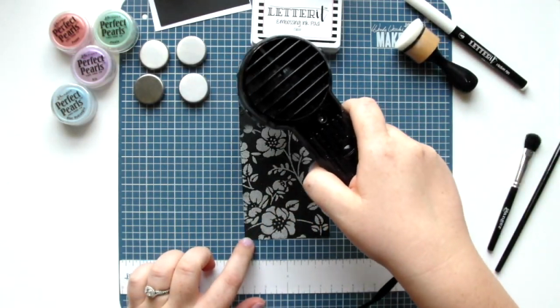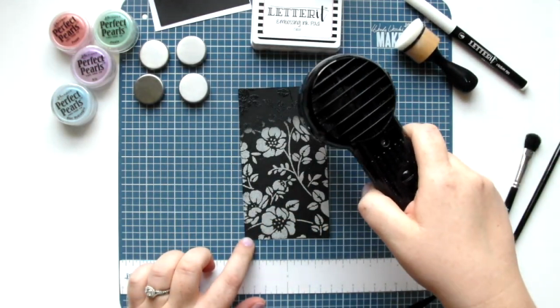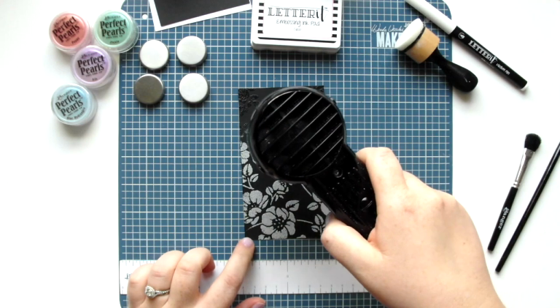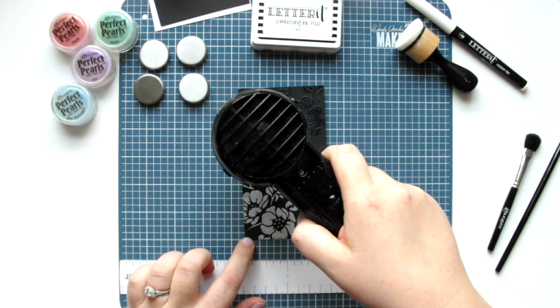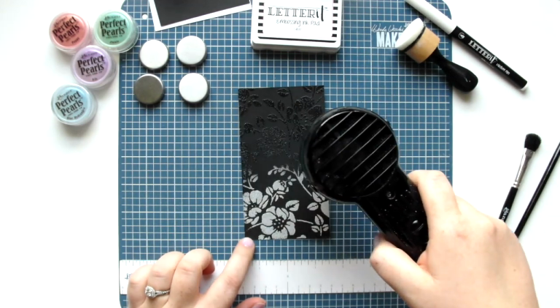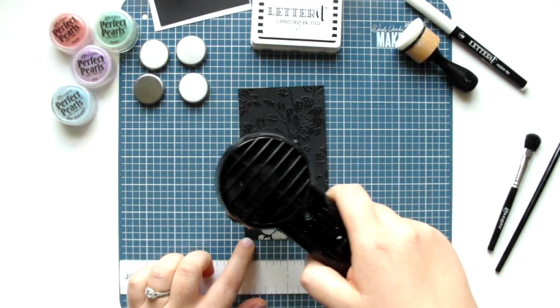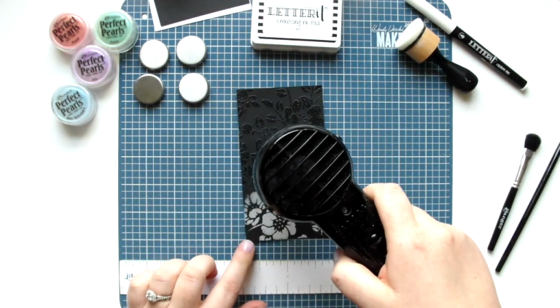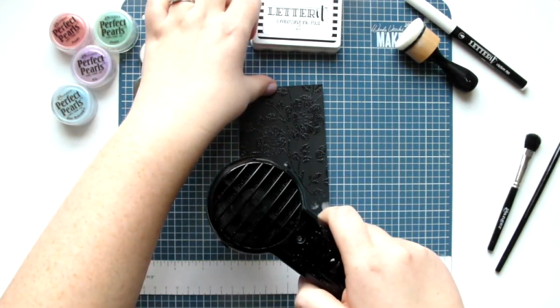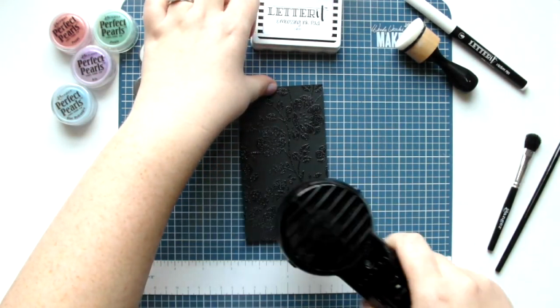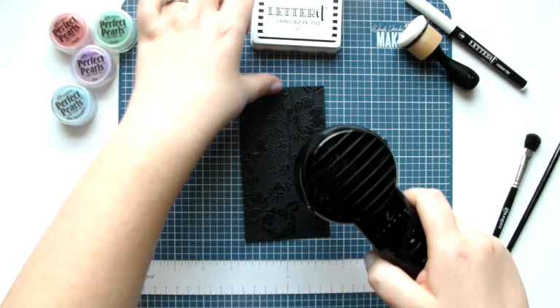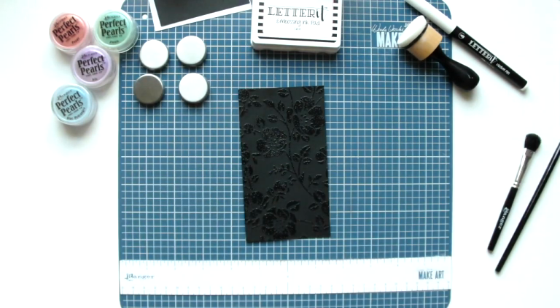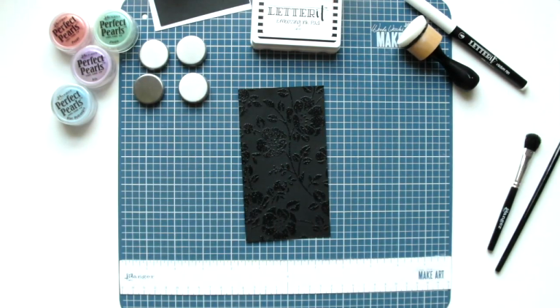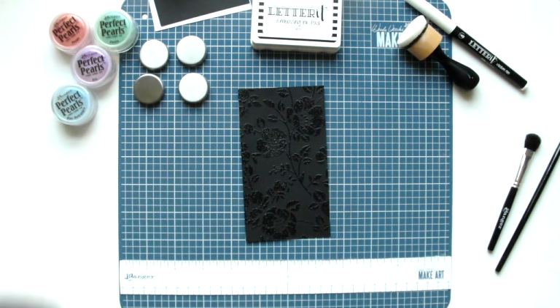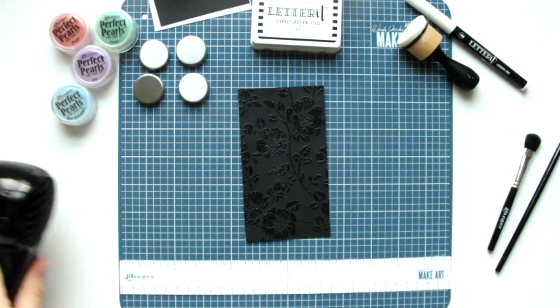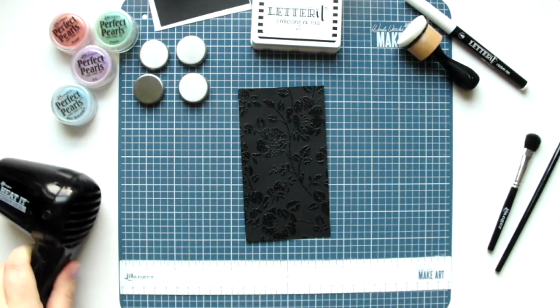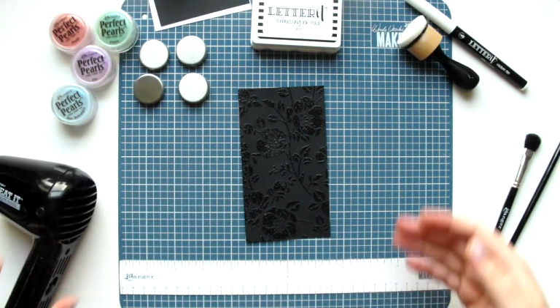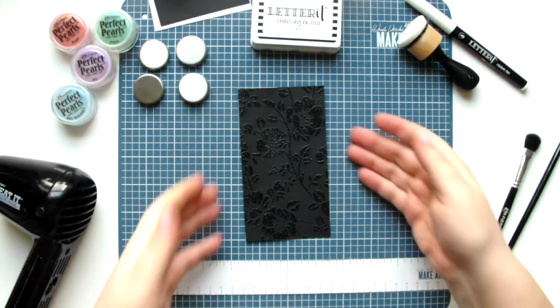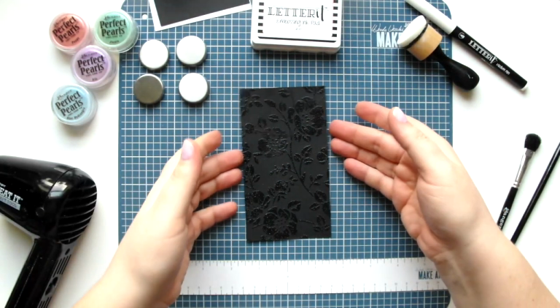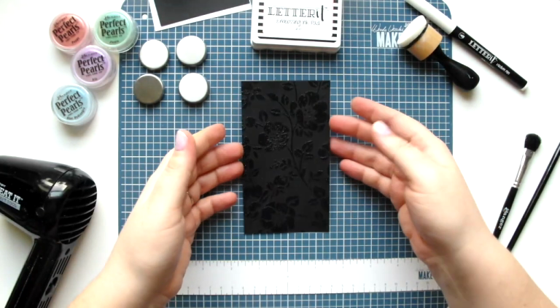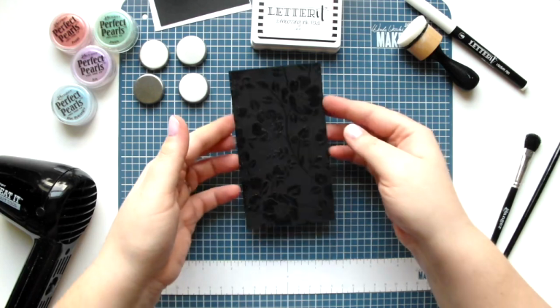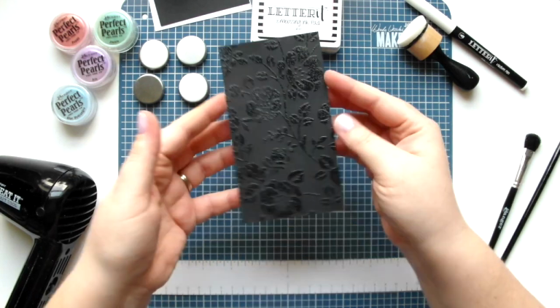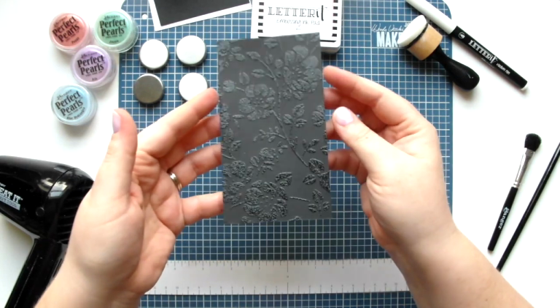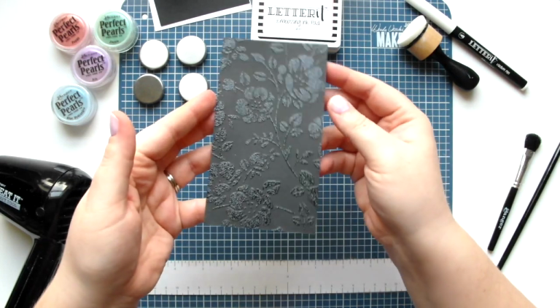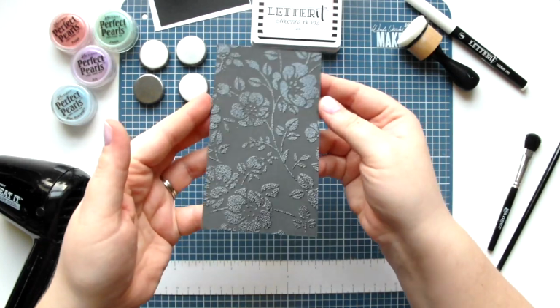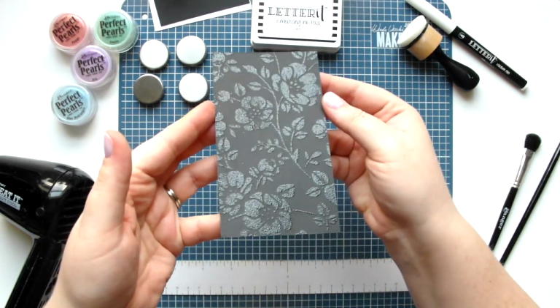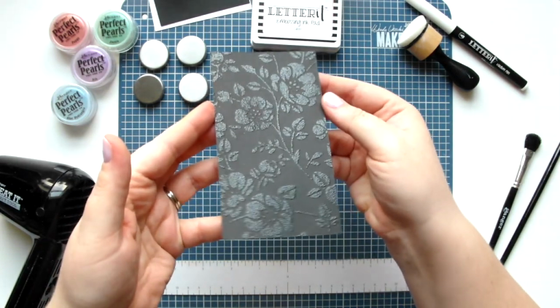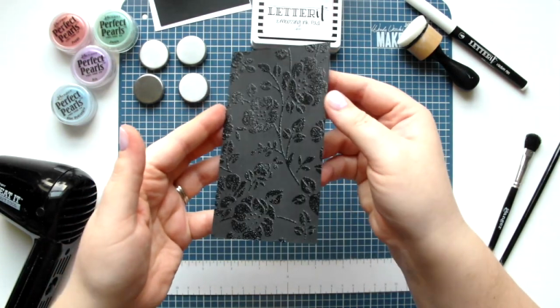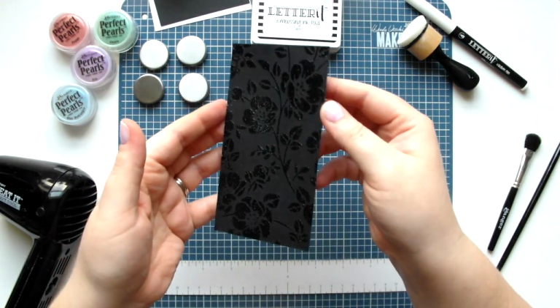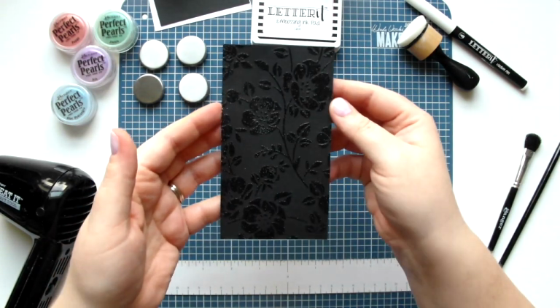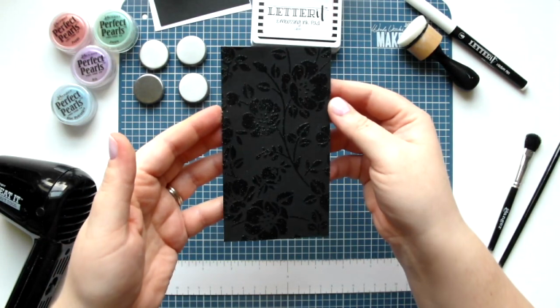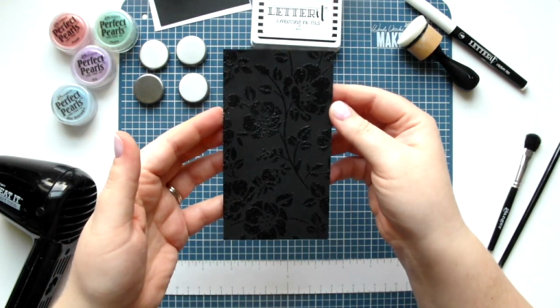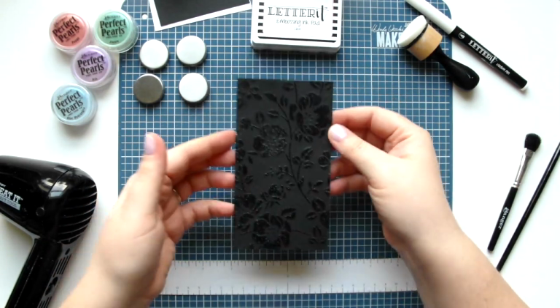Next I'm melting the embossing powder with a heat tool. With the sticky embossing powder it melts to a clear shiny finish, as you can see here.